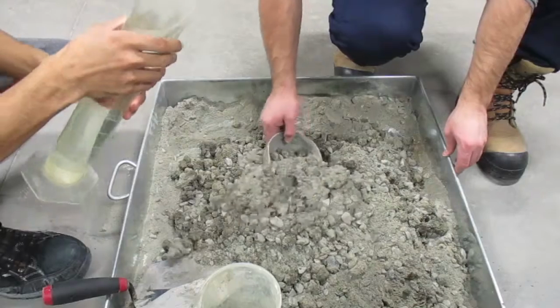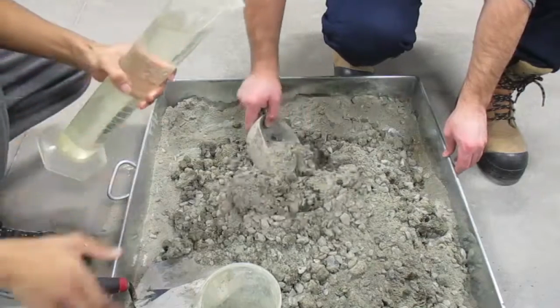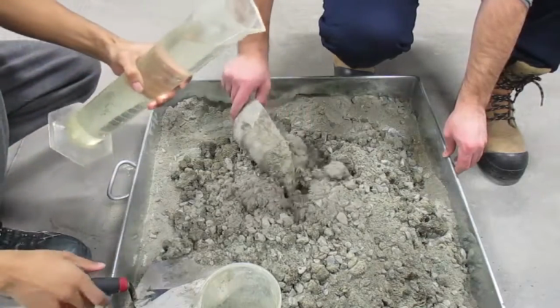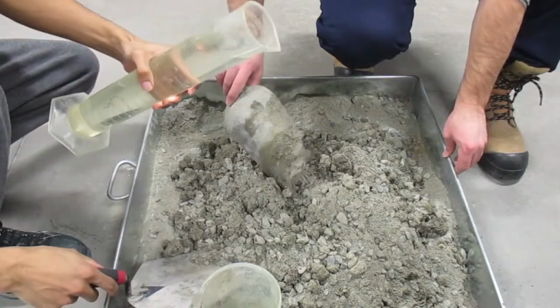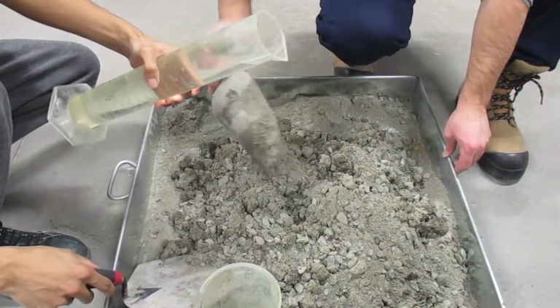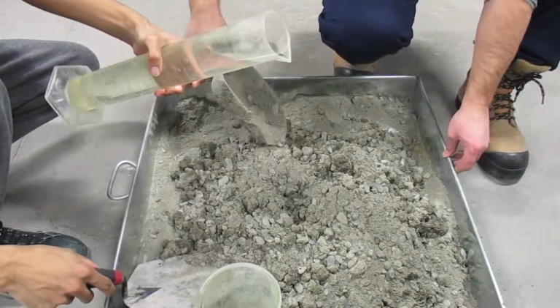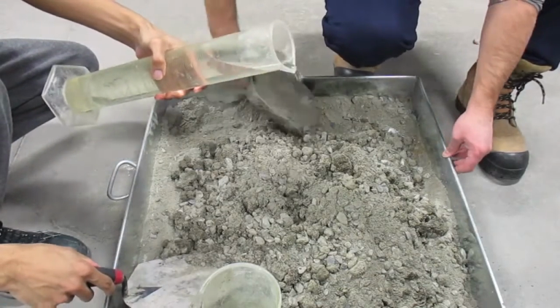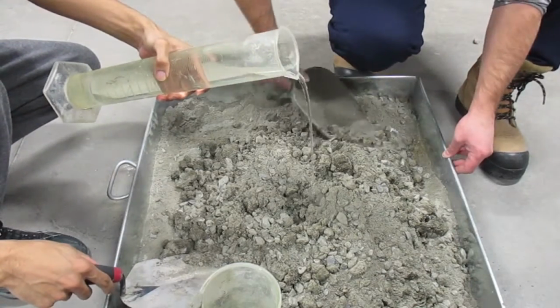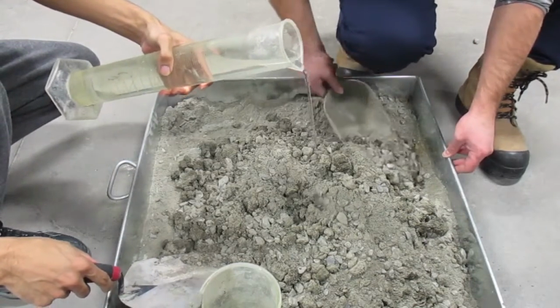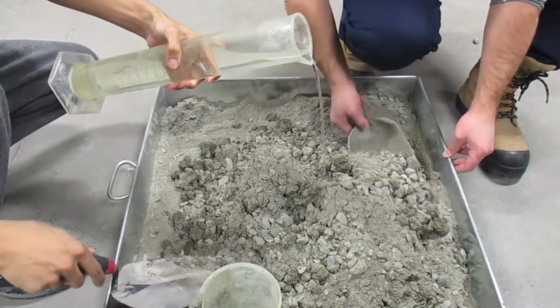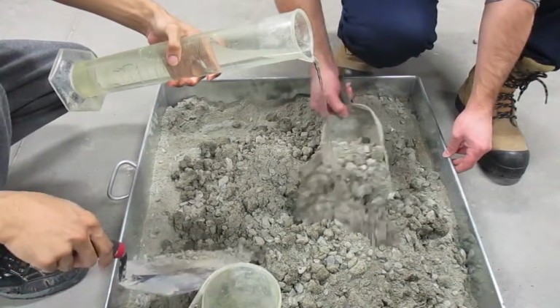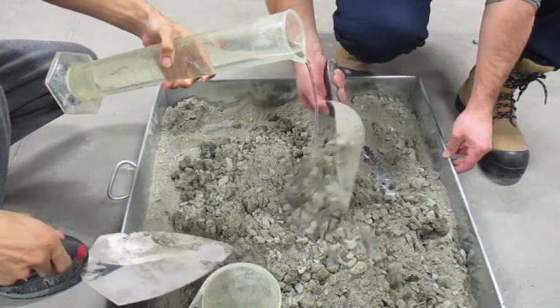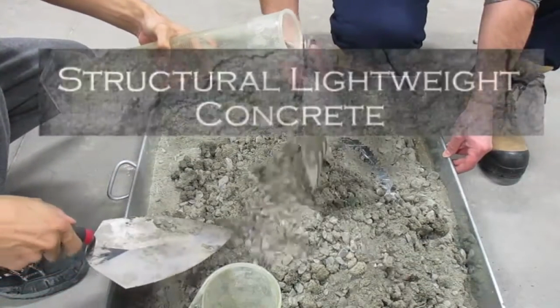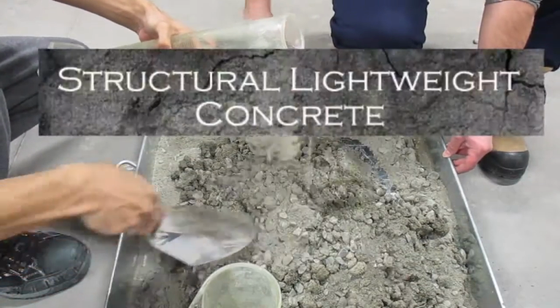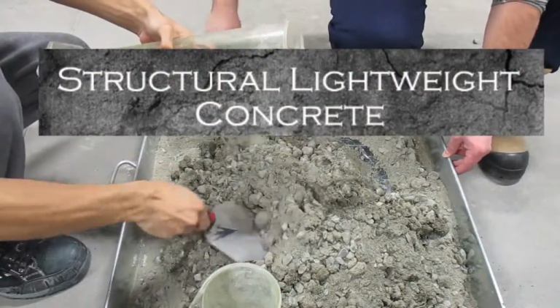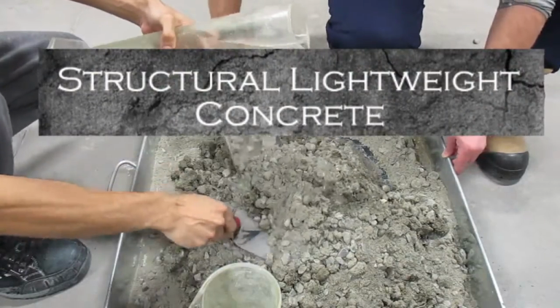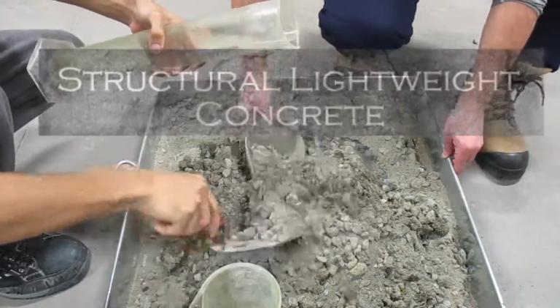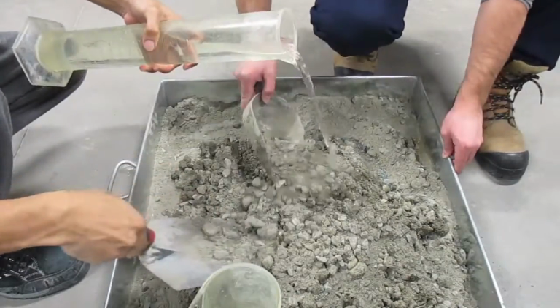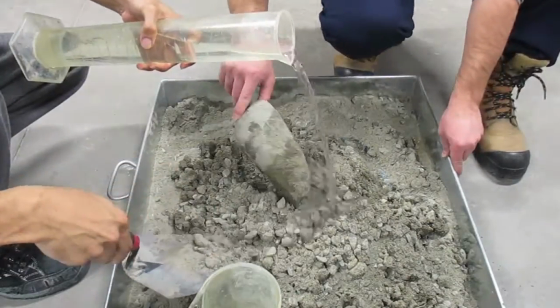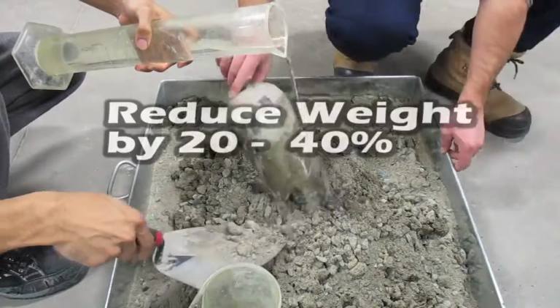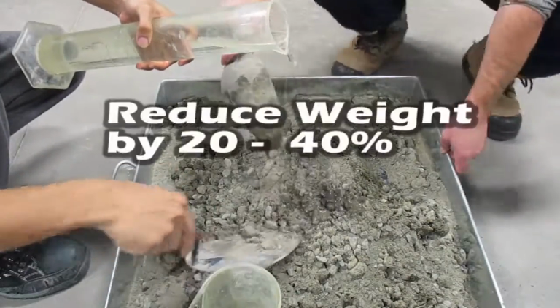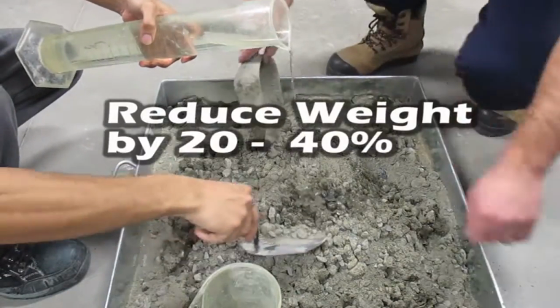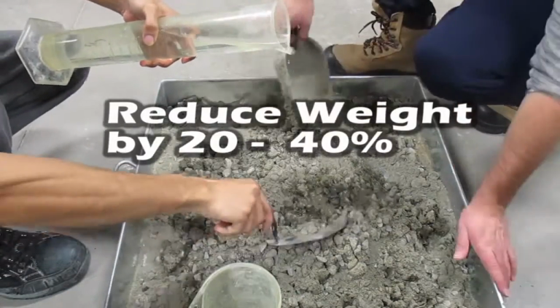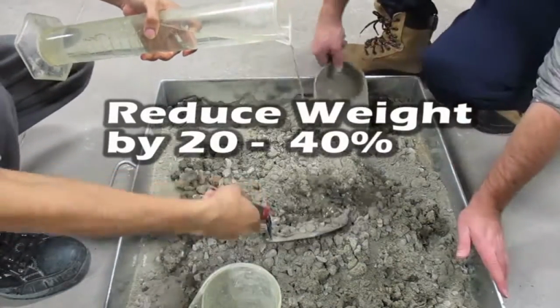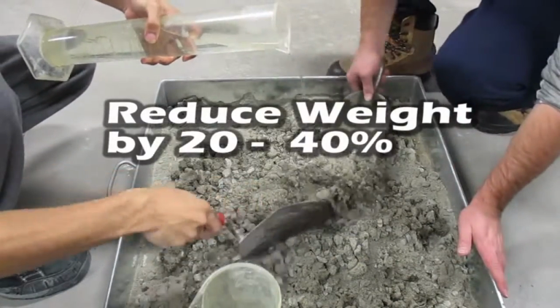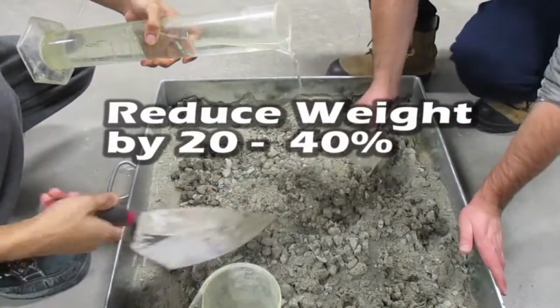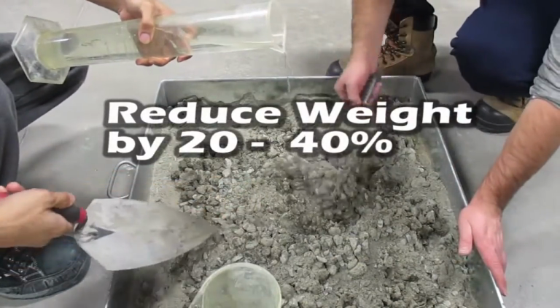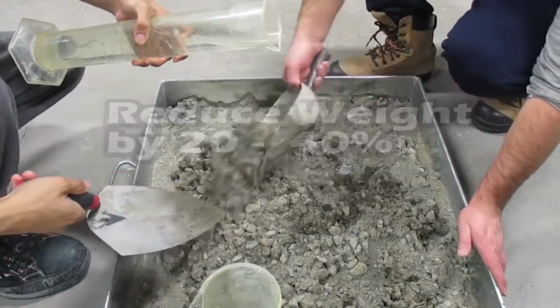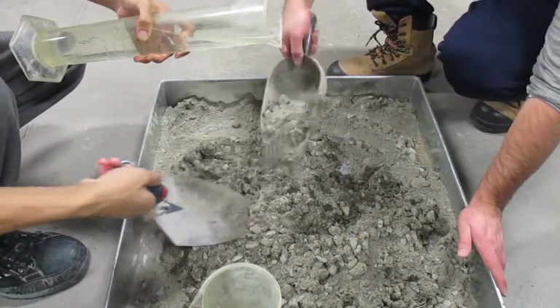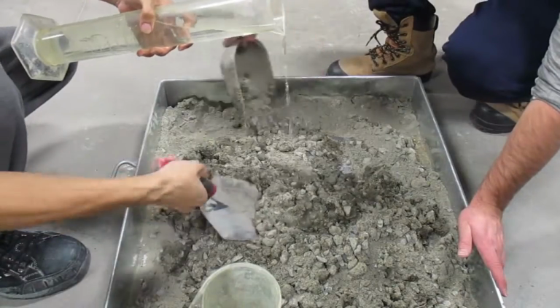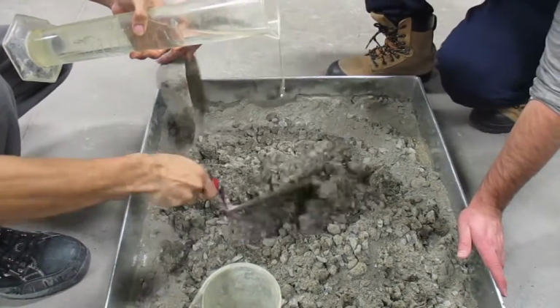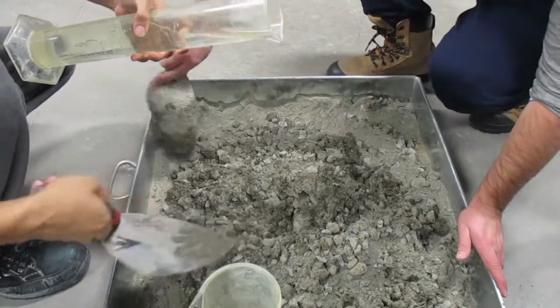Hello everybody. I'll be representing group 12CW. Our project is about structural lightweight concrete. The main goal was to lower the weight of the concrete by 20-40% while maintaining the same strength.